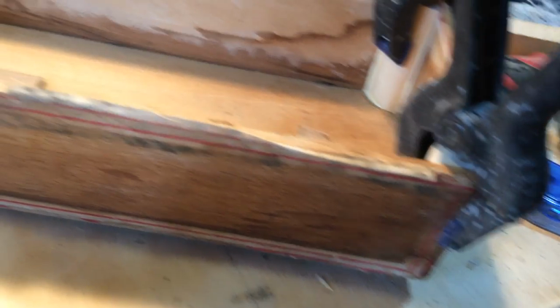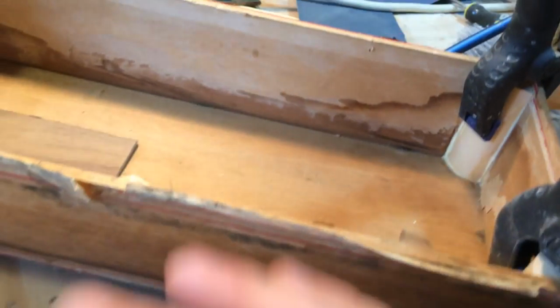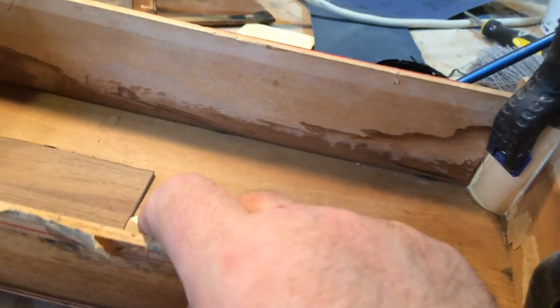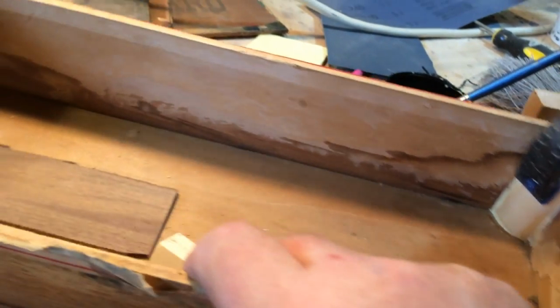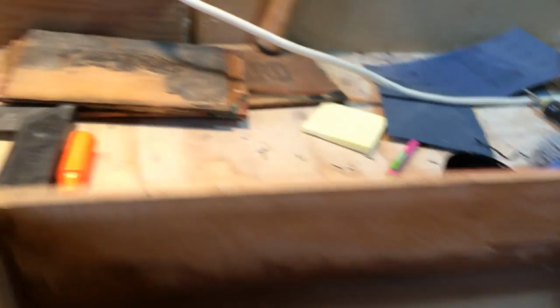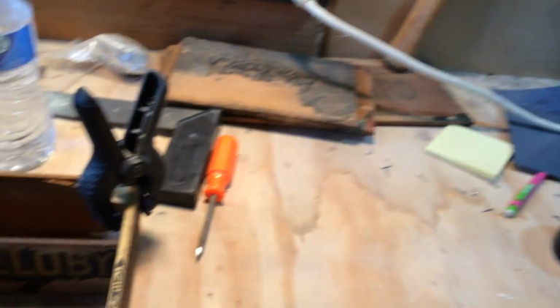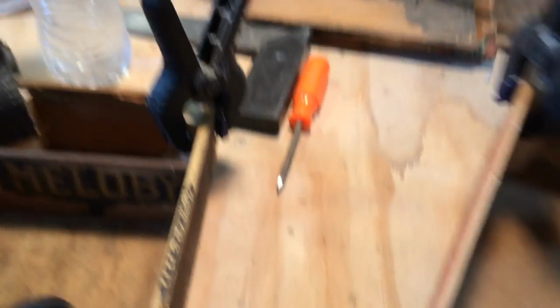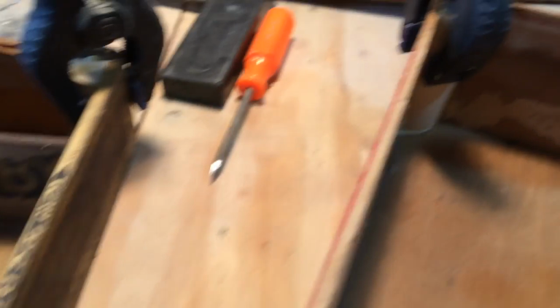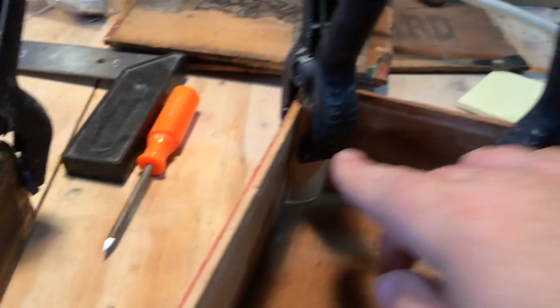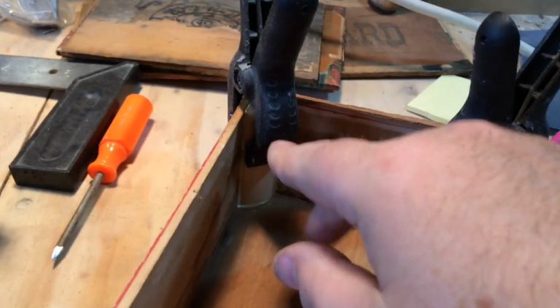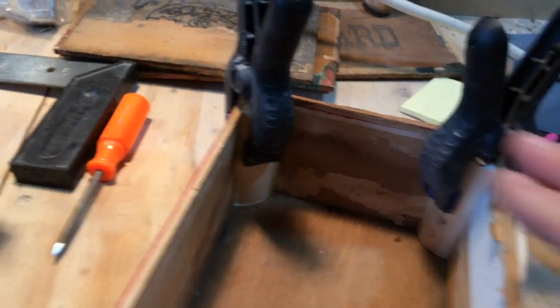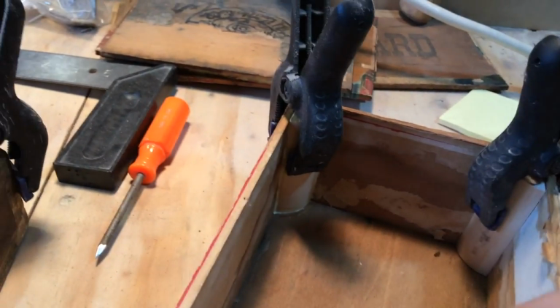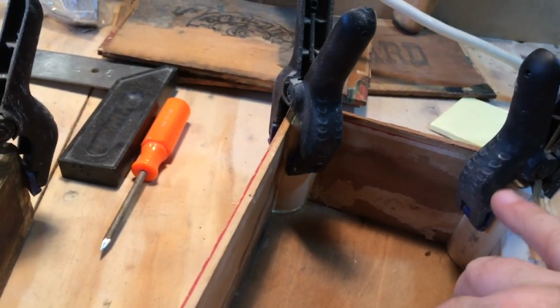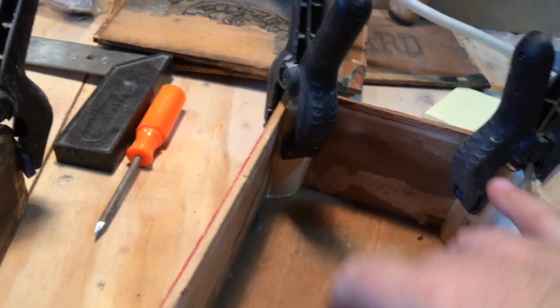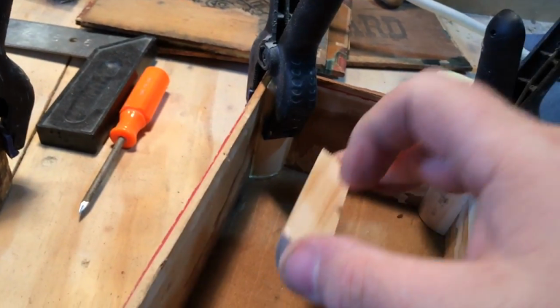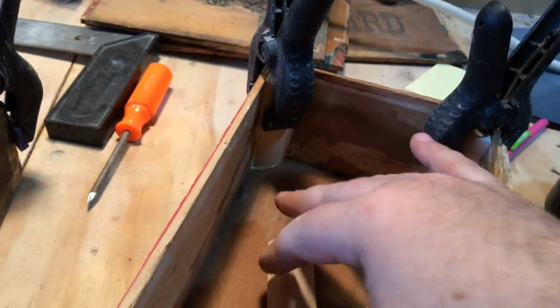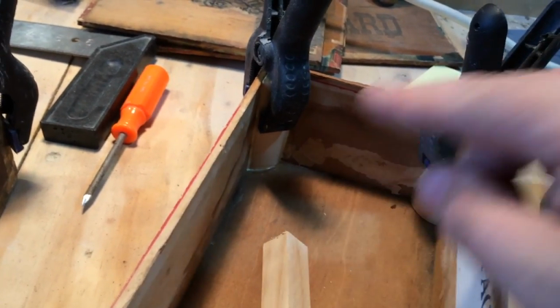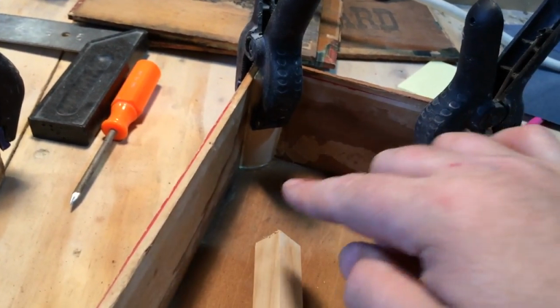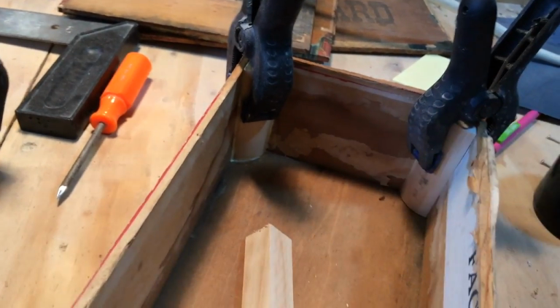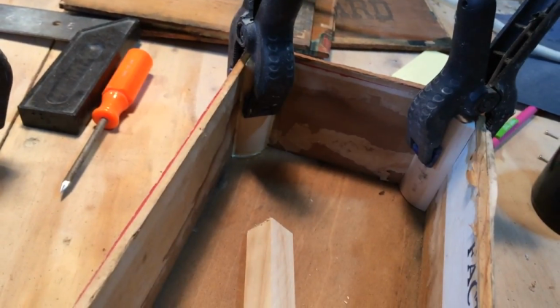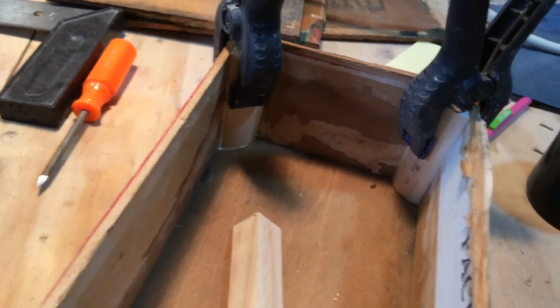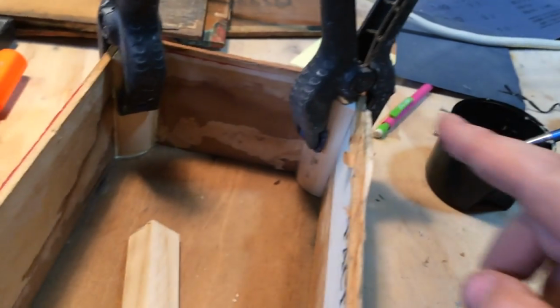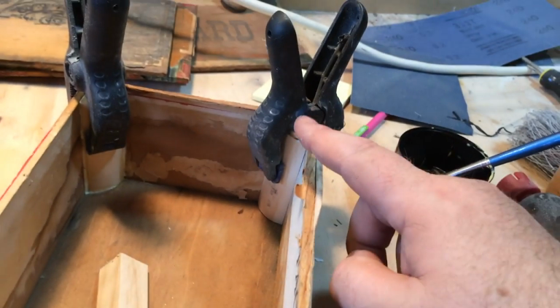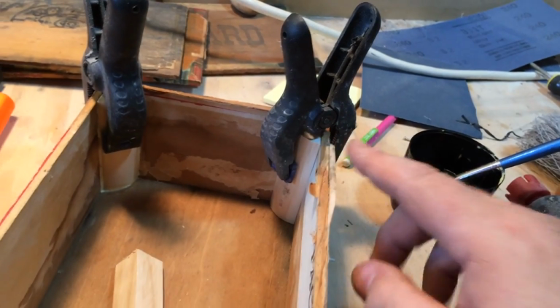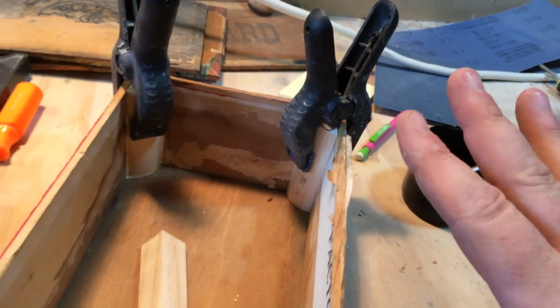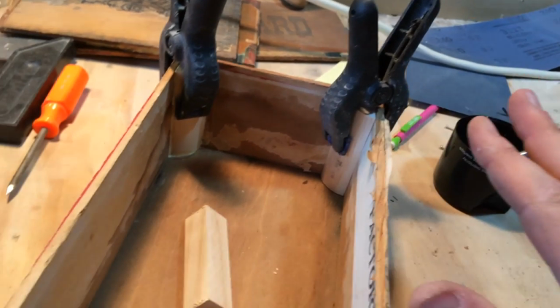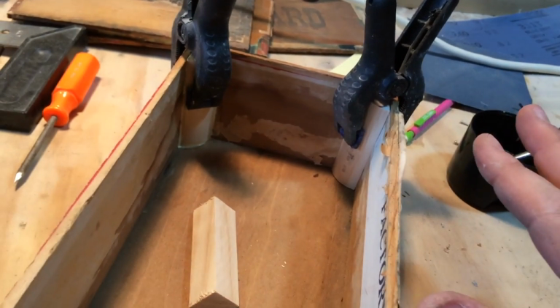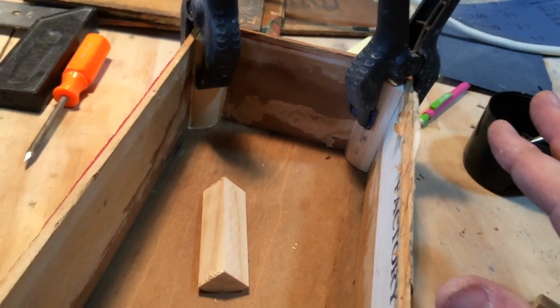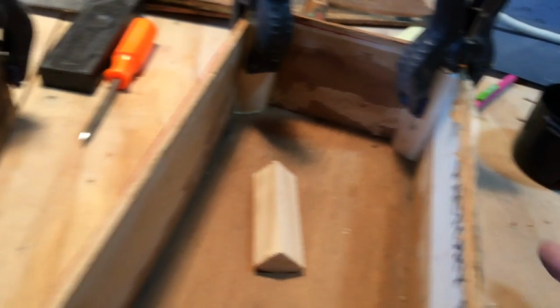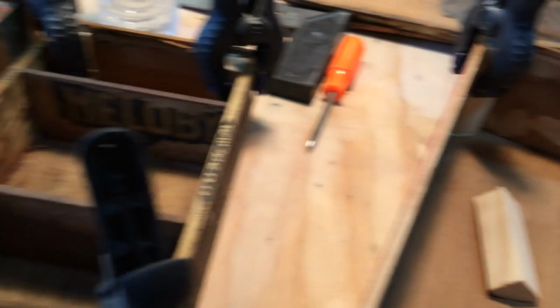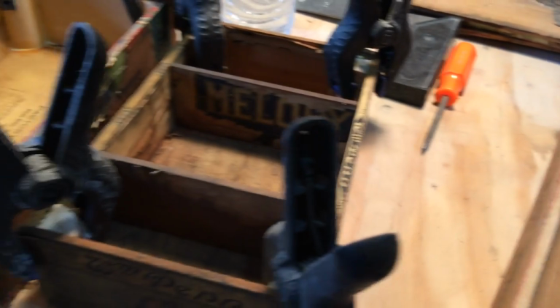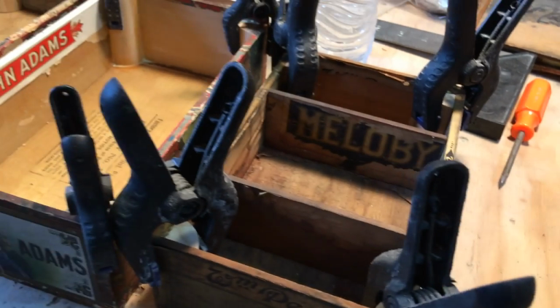It snaps right in and it holds right there. It provides a great clamp. You really got to press those supports, the pieces of molding, right in there and these clamps just hold great. So there's my little tip for you.